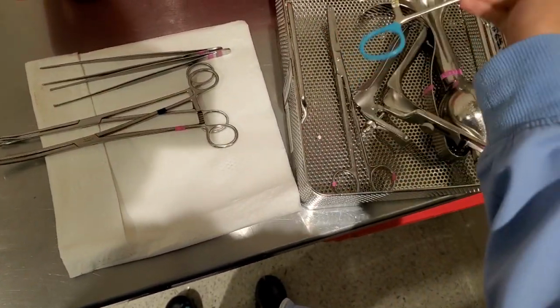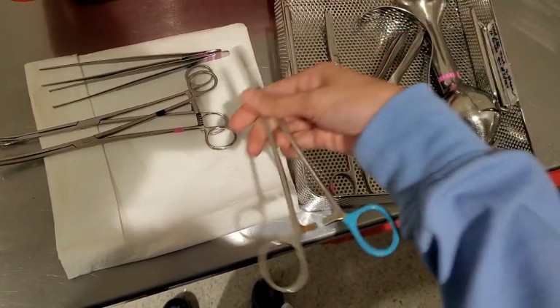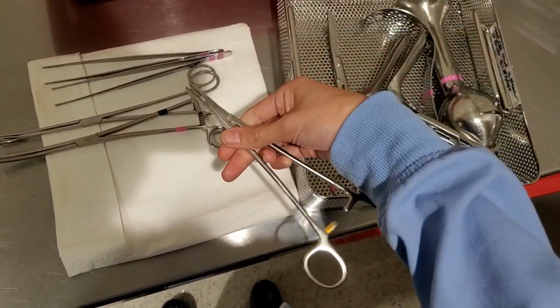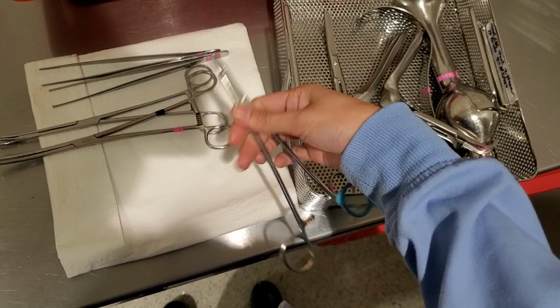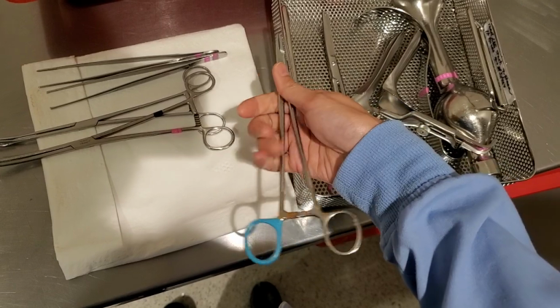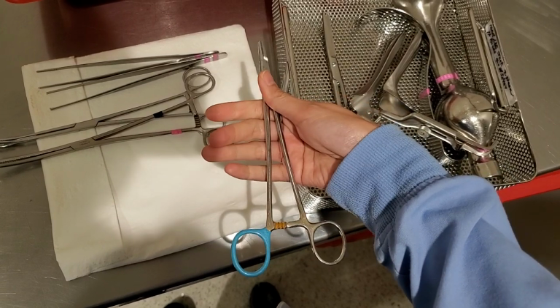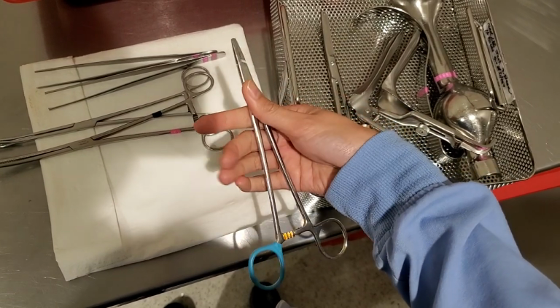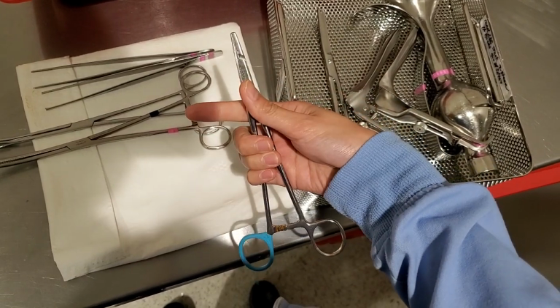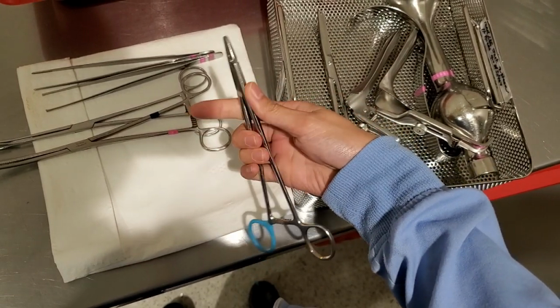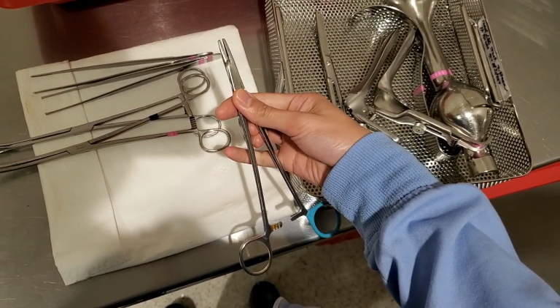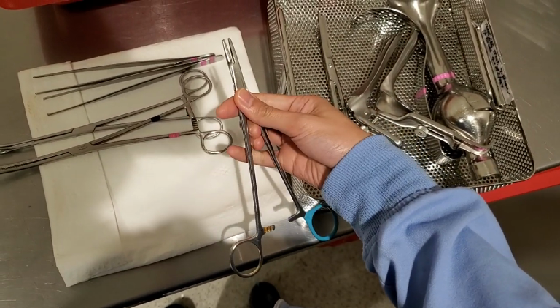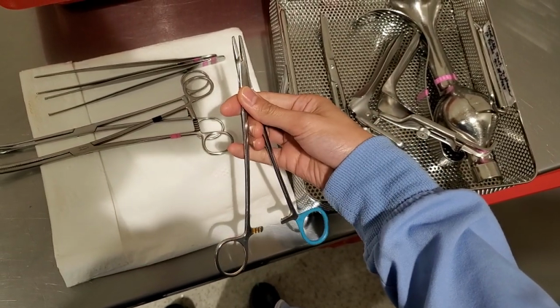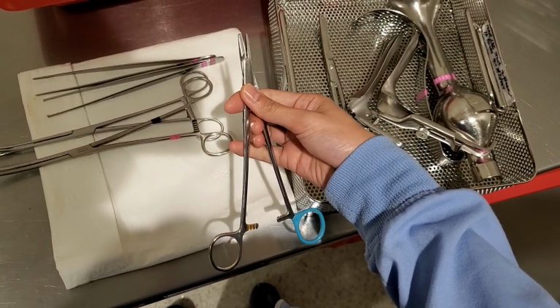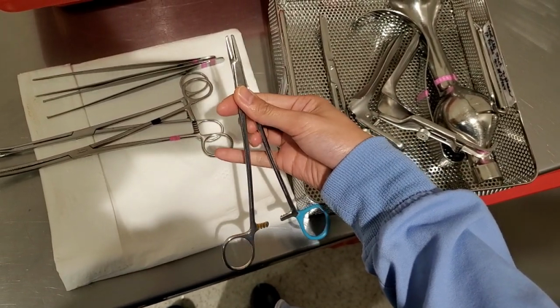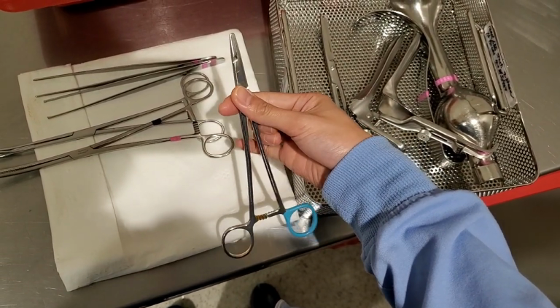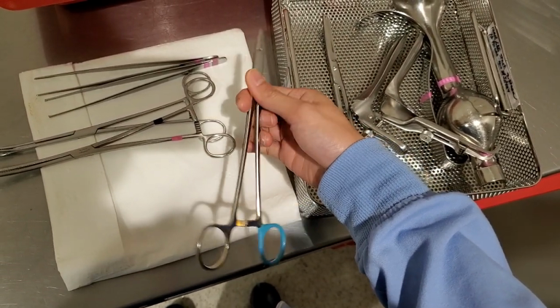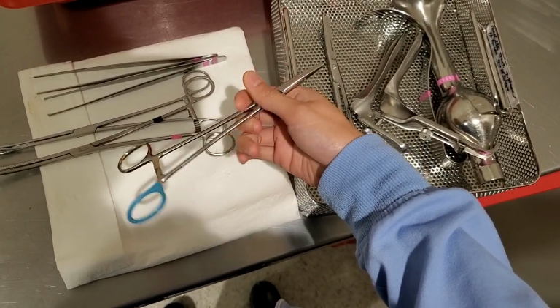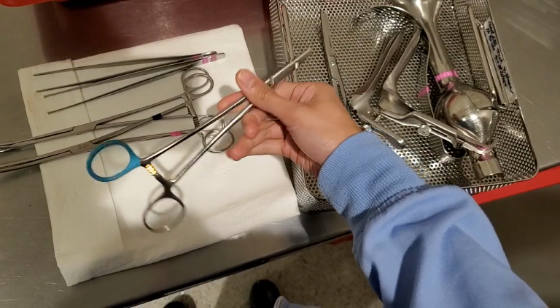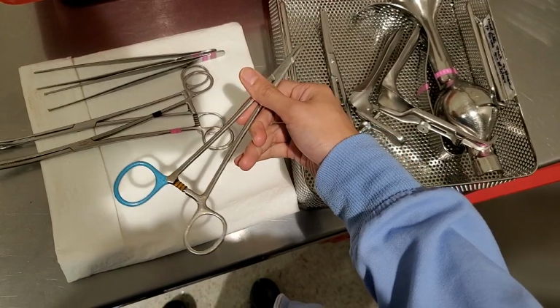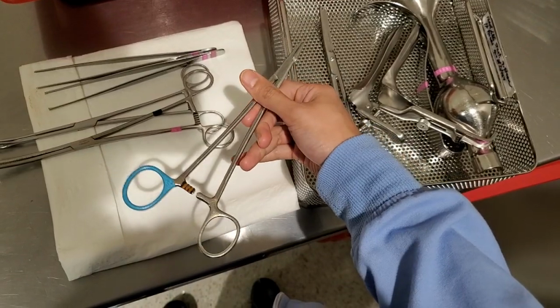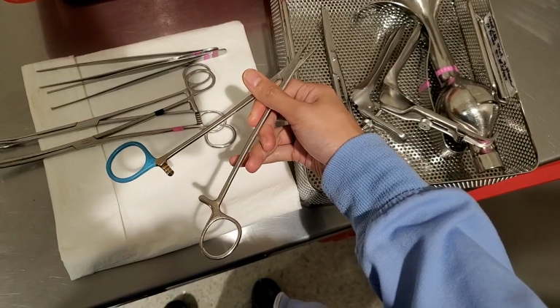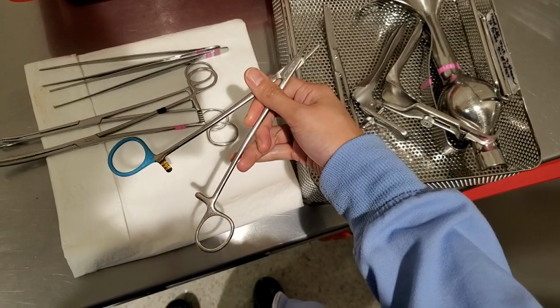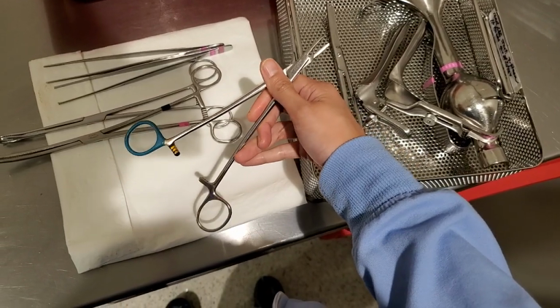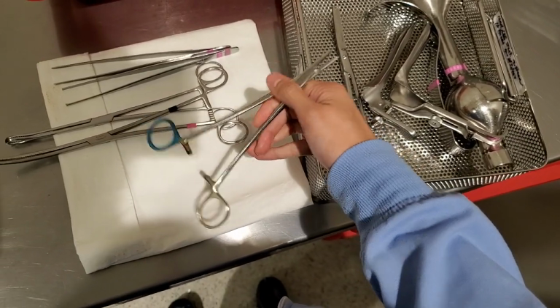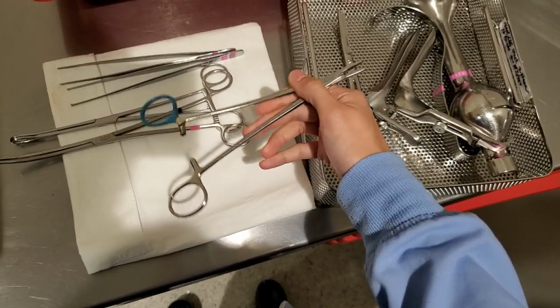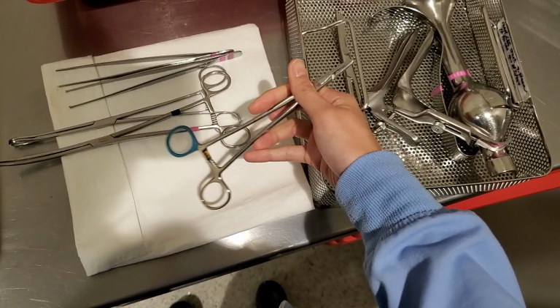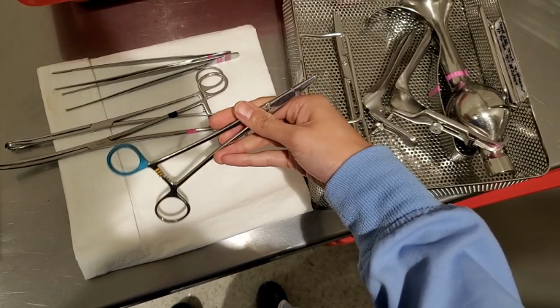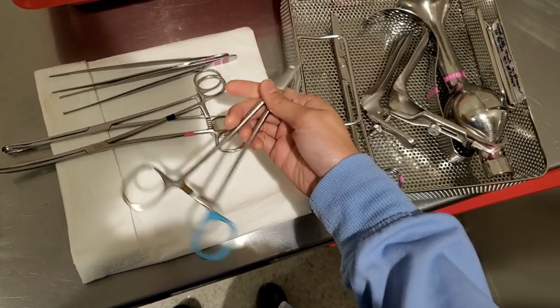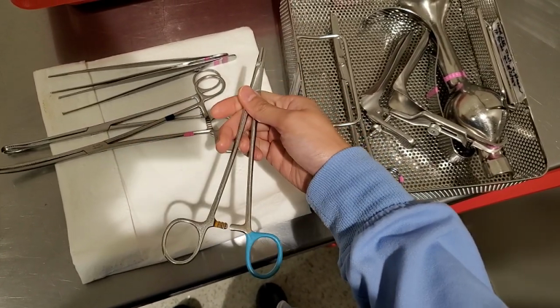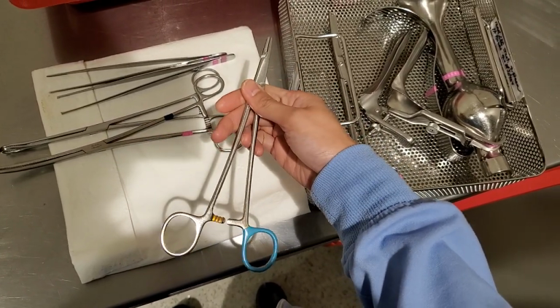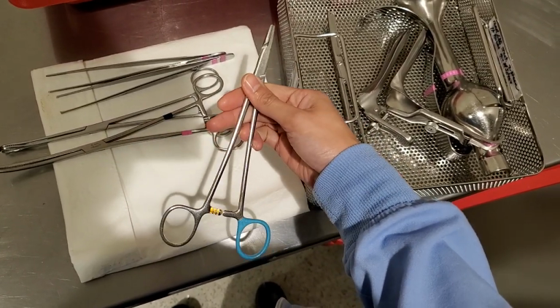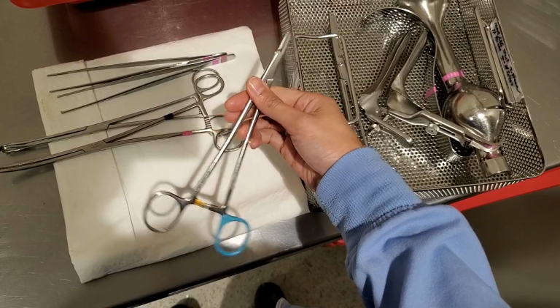You have your needle driver. I'm going to make another video on how to pass these instruments, because somebody mentioned they're having a hard time. That's coming soon, so I appreciate the ideas.